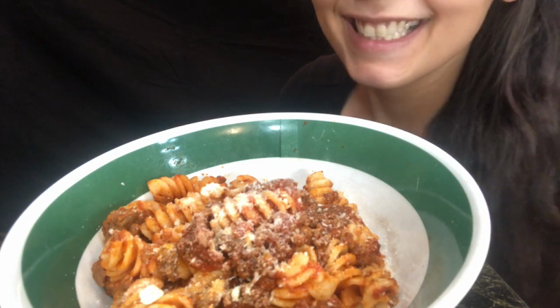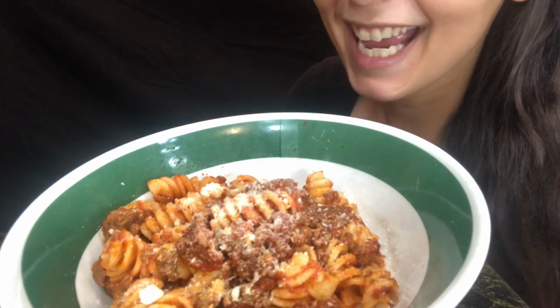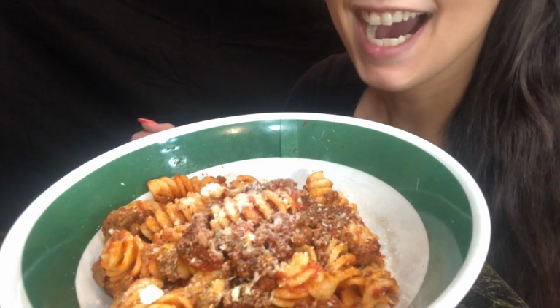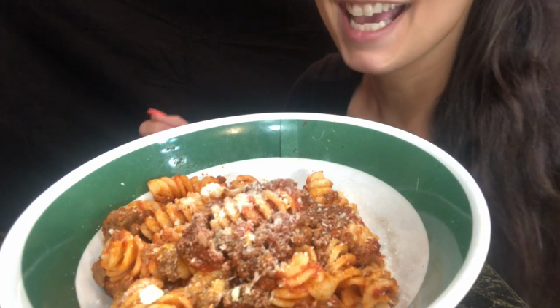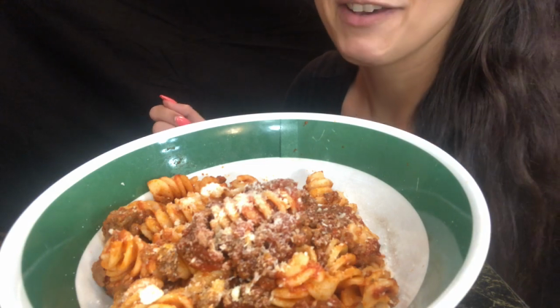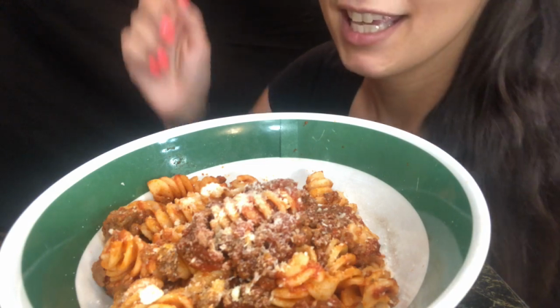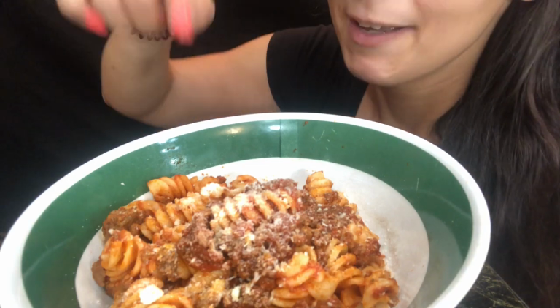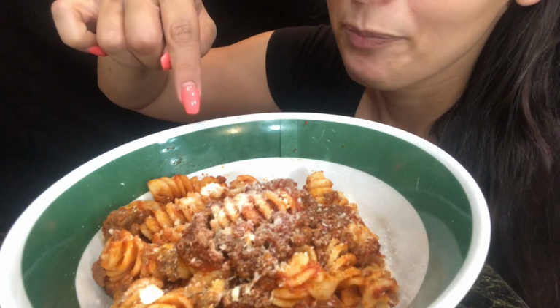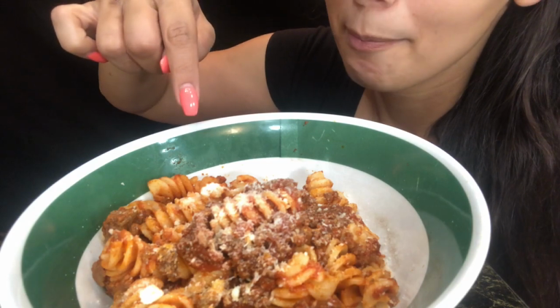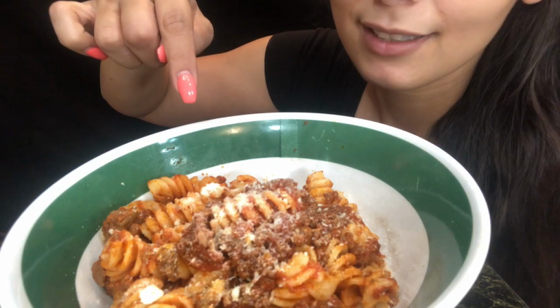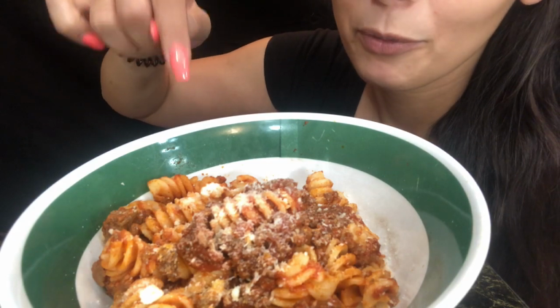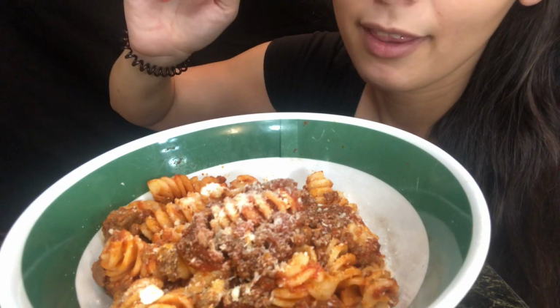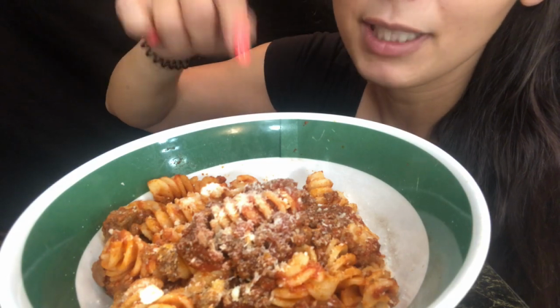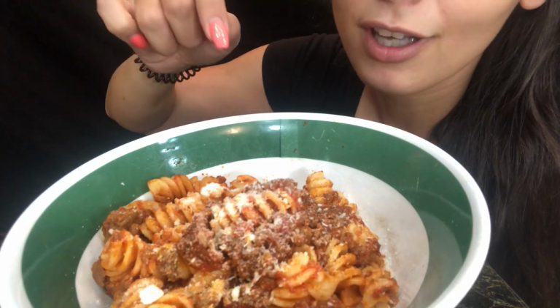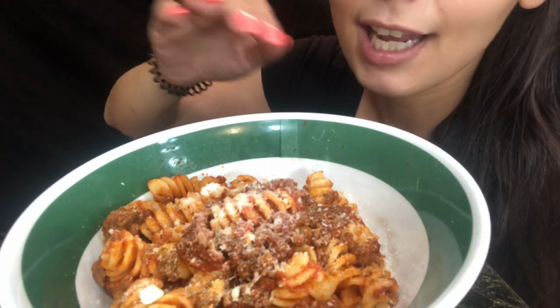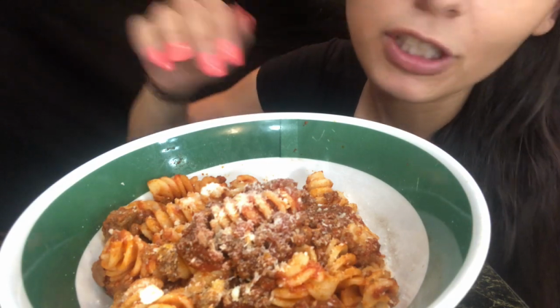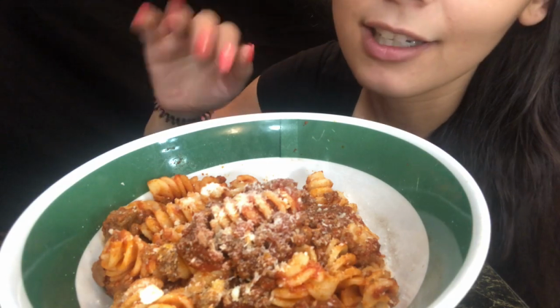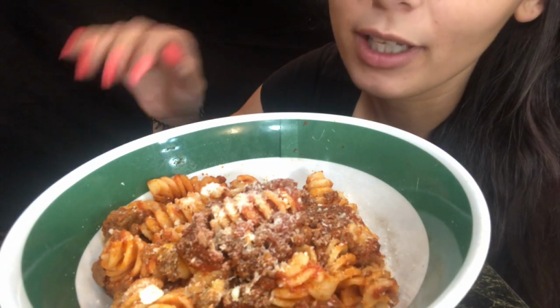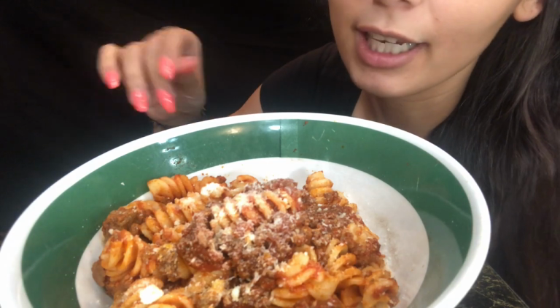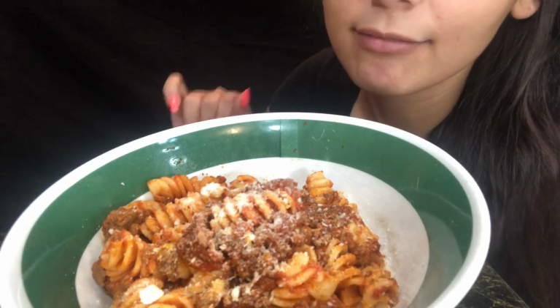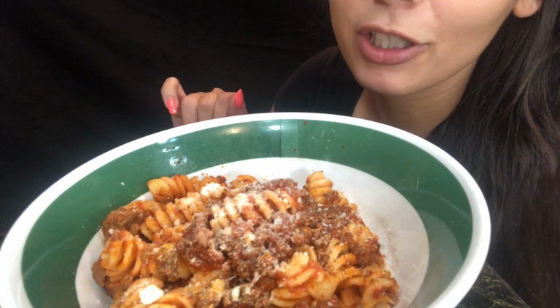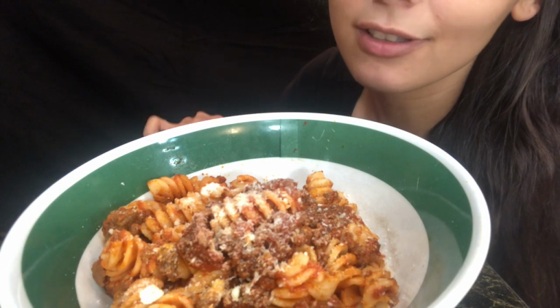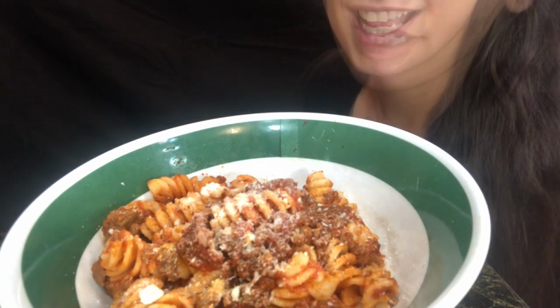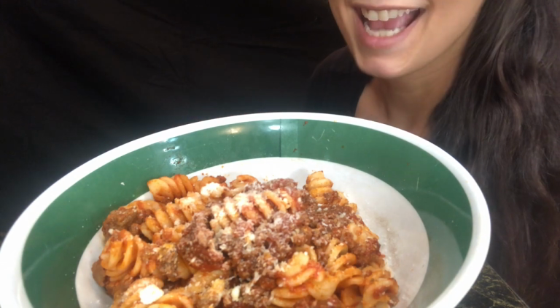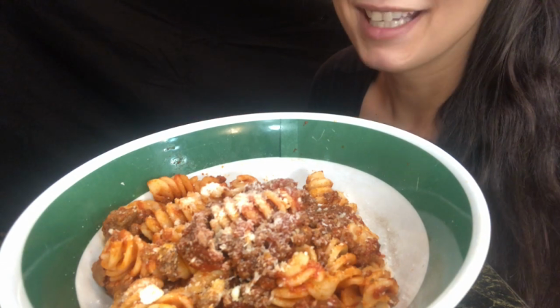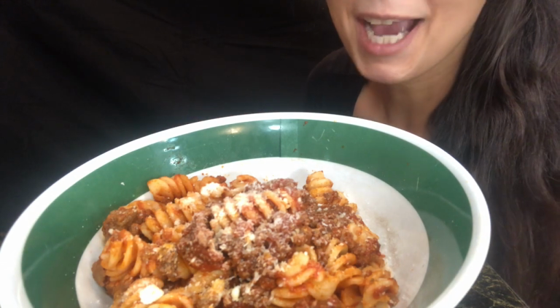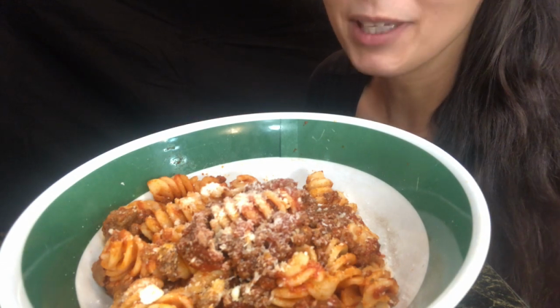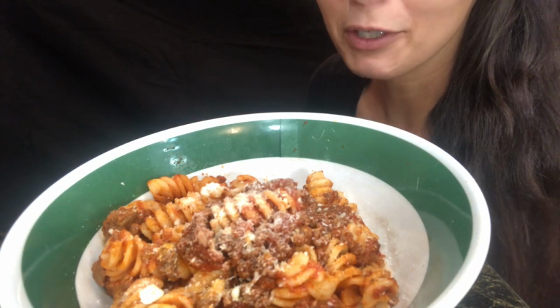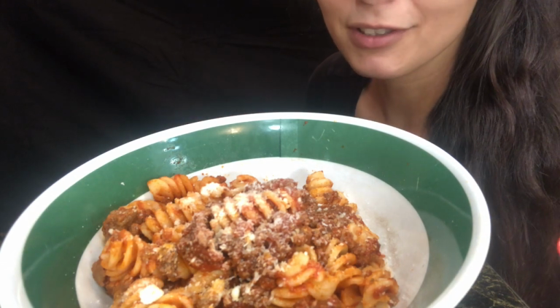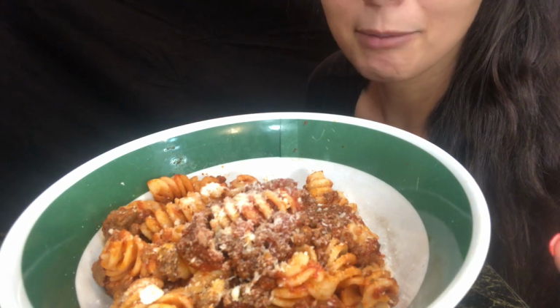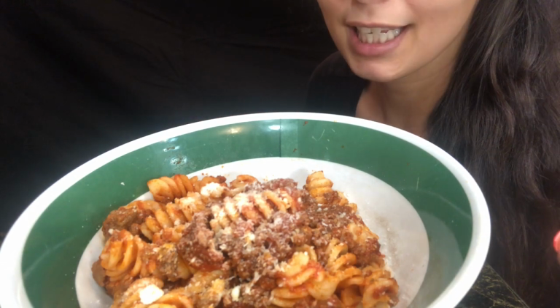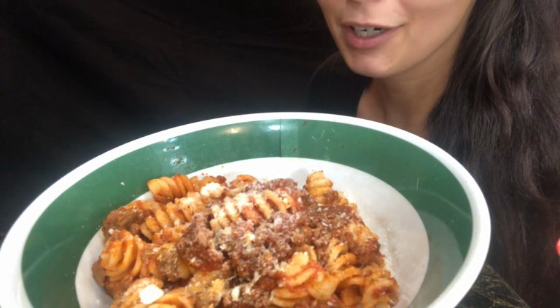Today I have pasta with meat sauce and I just added a lot of cheese on top. I'm really hungry, so I'm just going to get started.